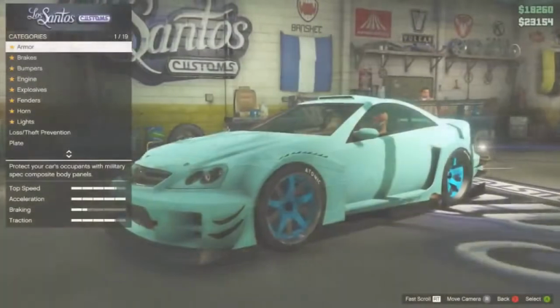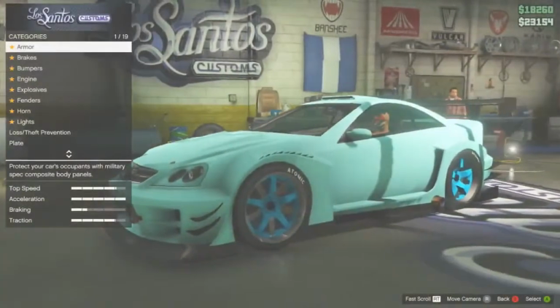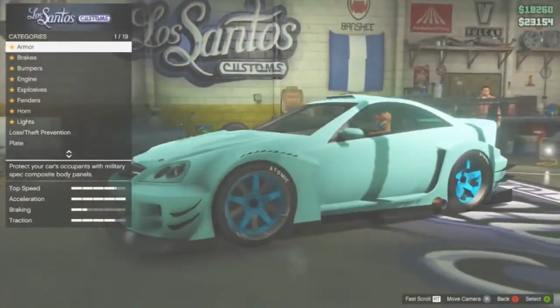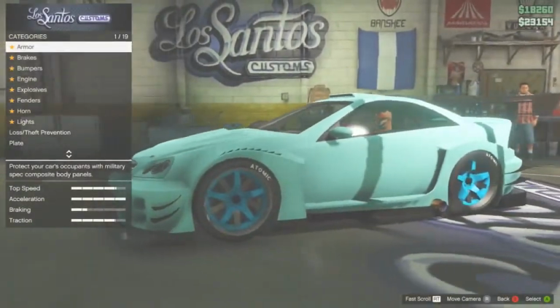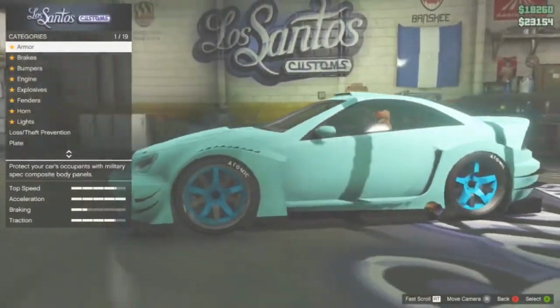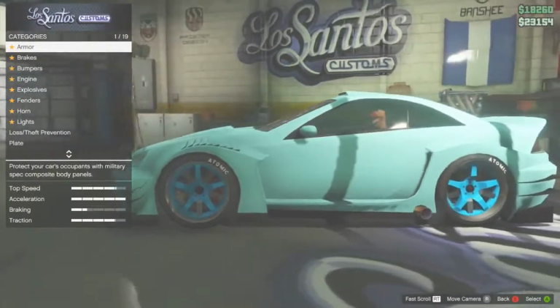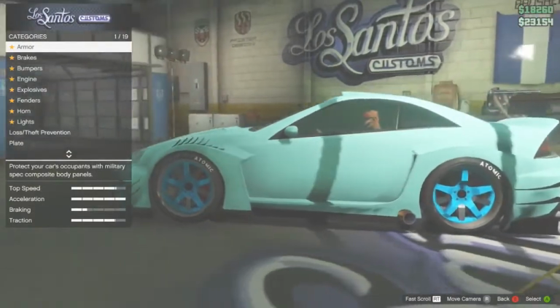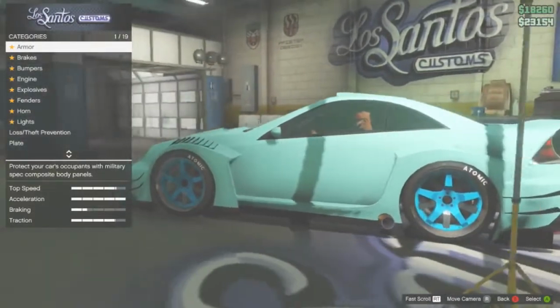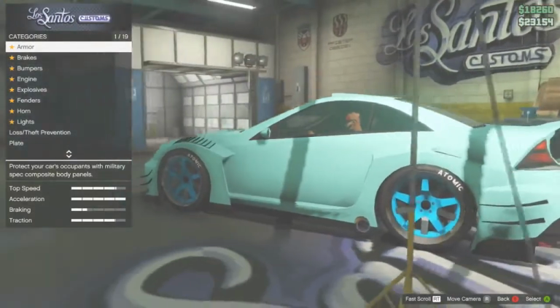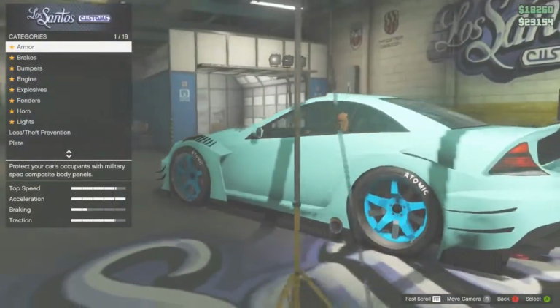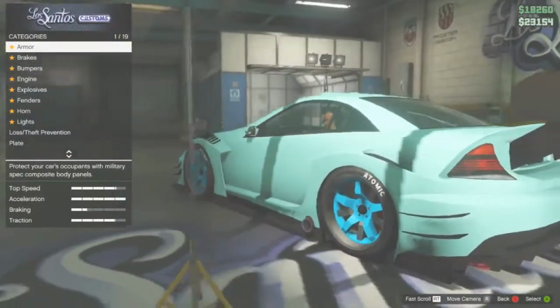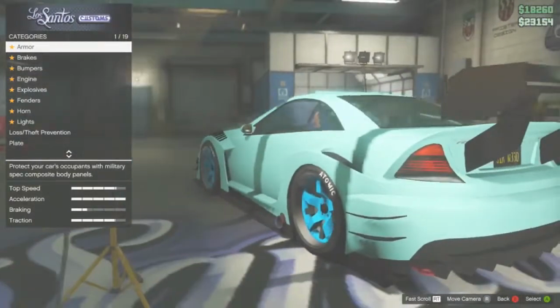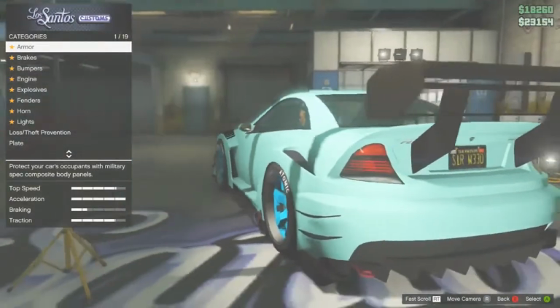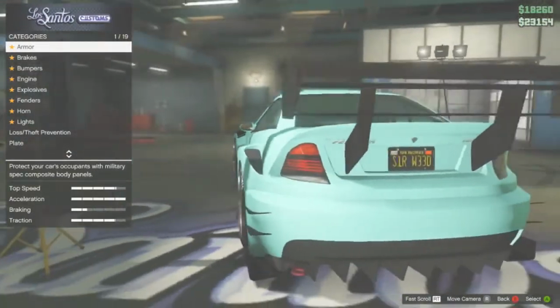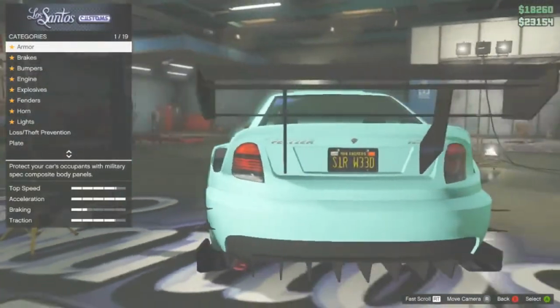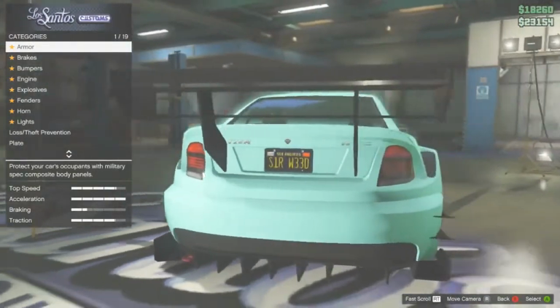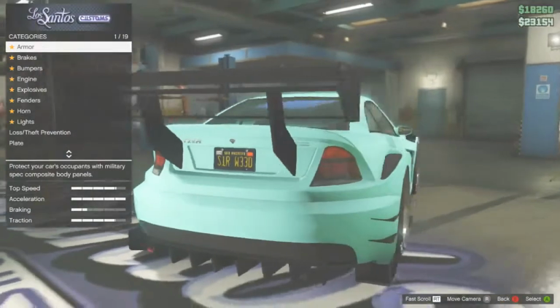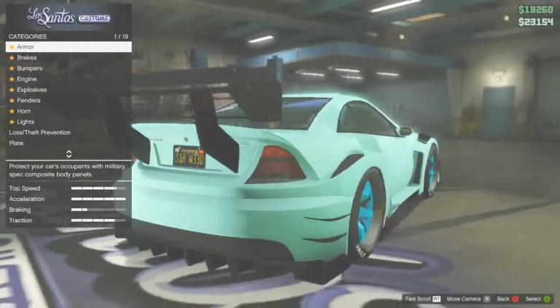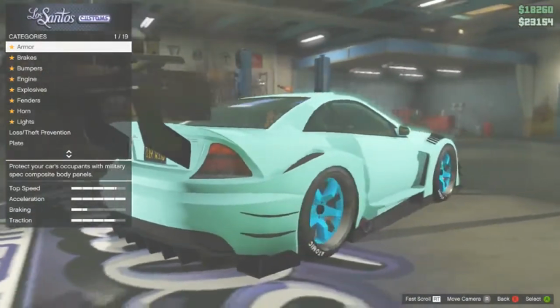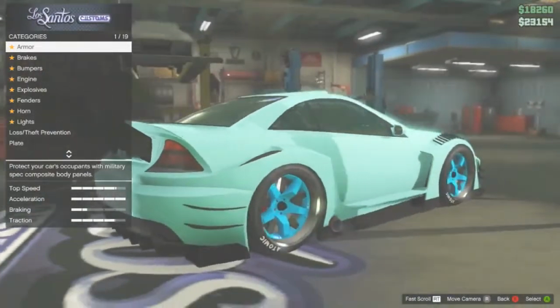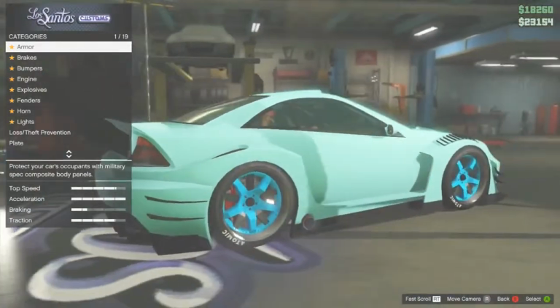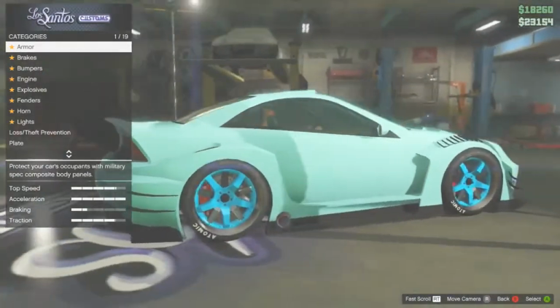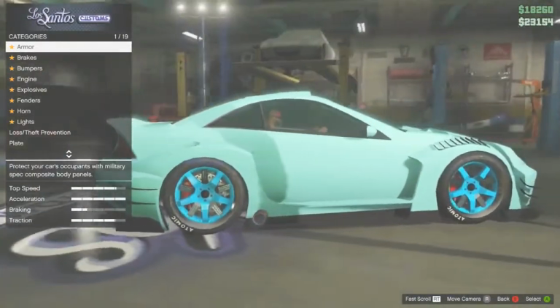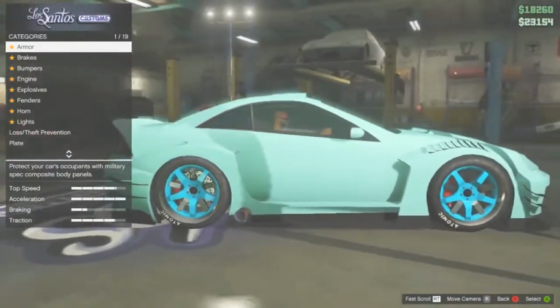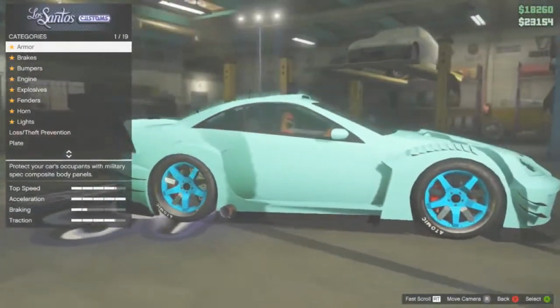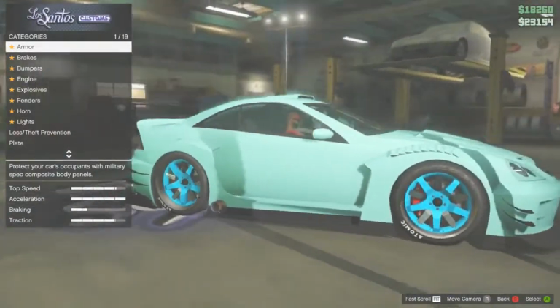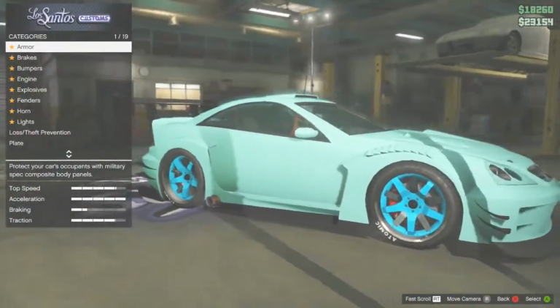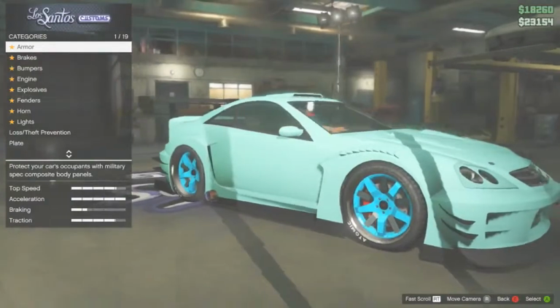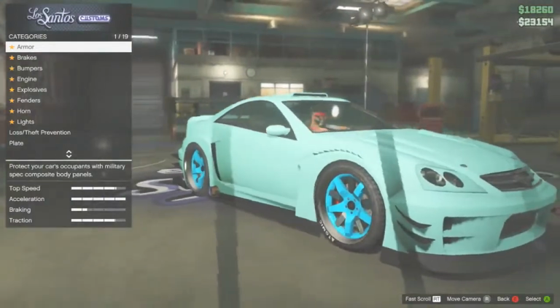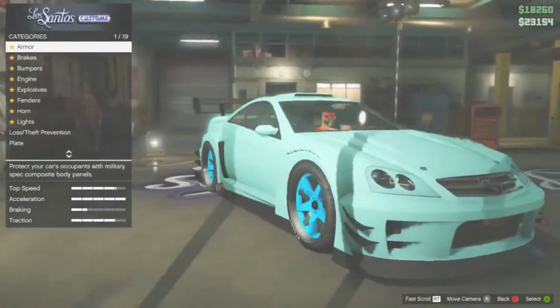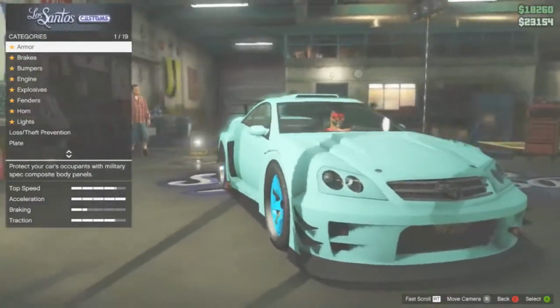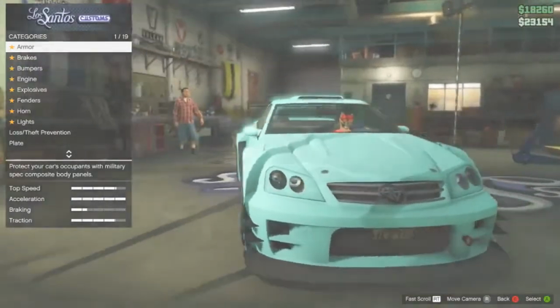This paint job is called Easter Blue. This blue is pretty sick because for some reason it has a hint of green when the sunlight hits it, and overall it's just a beautiful paint job. I also added the matte texture to make it look as sexy as possible.